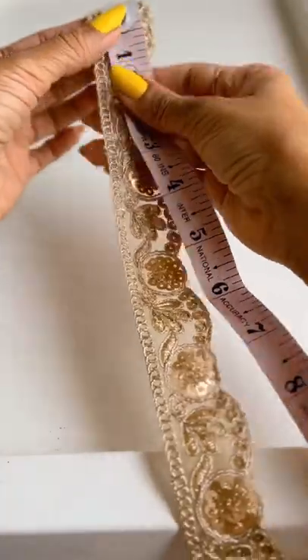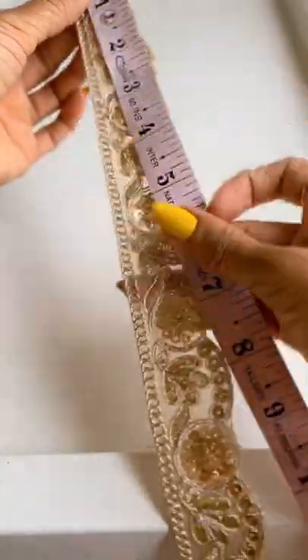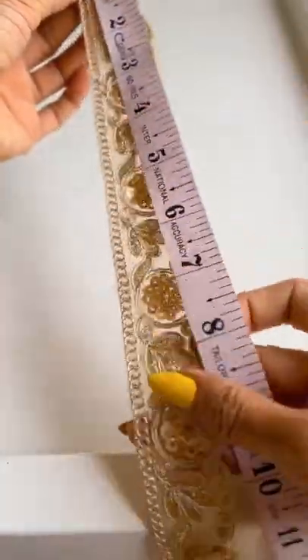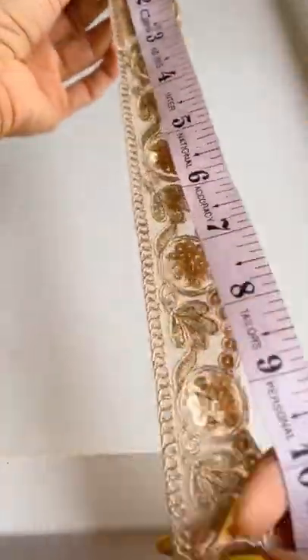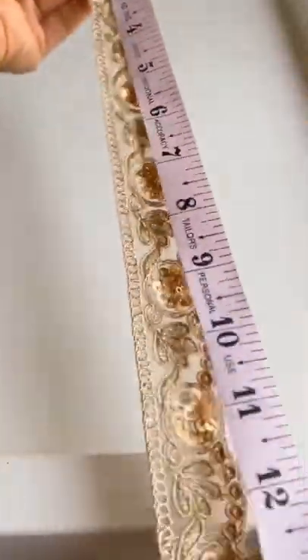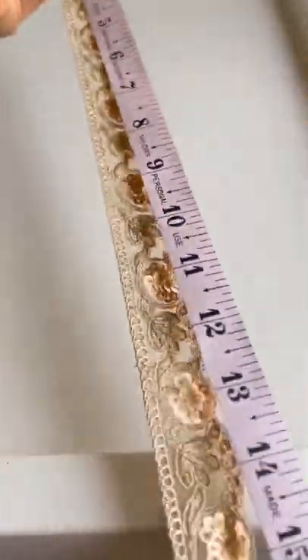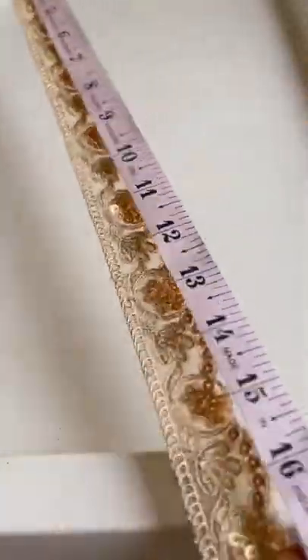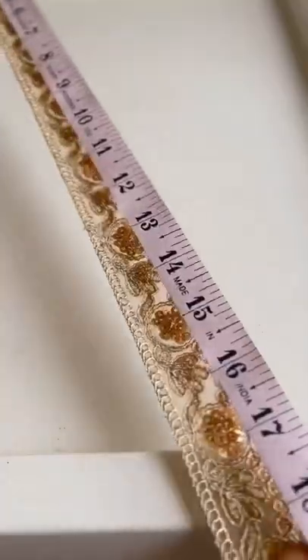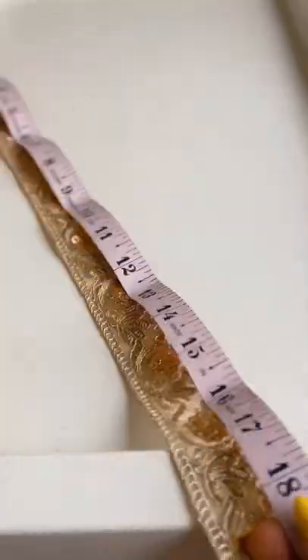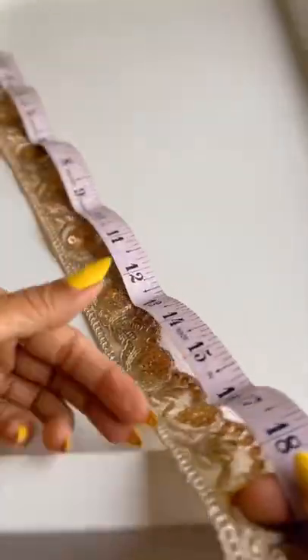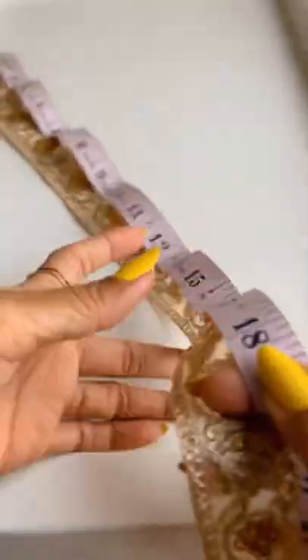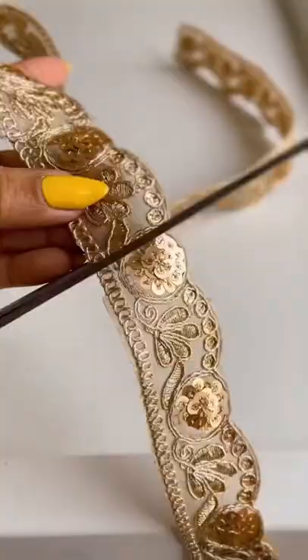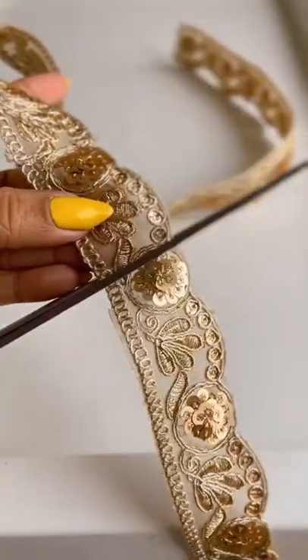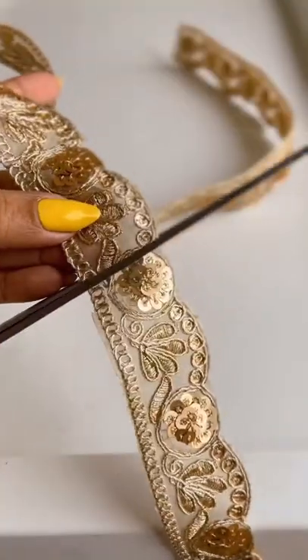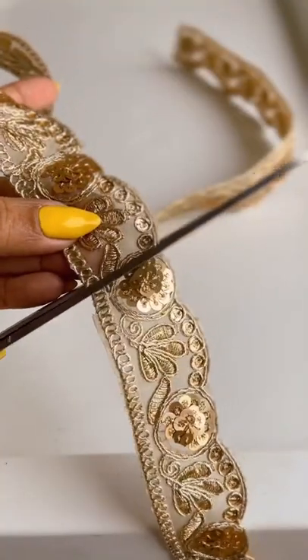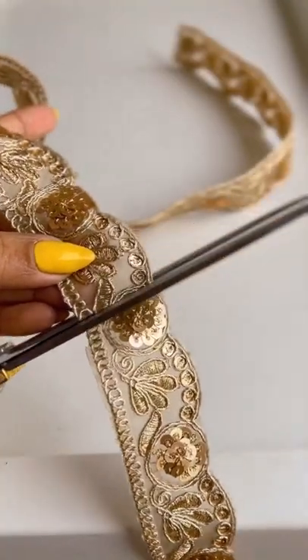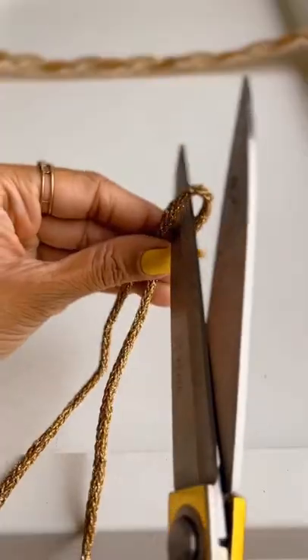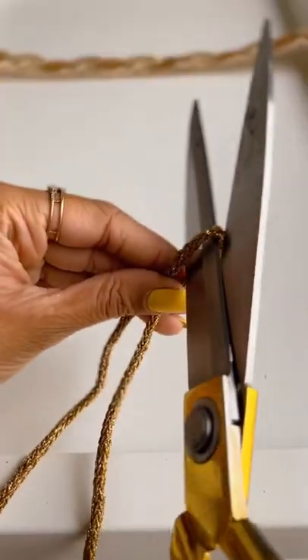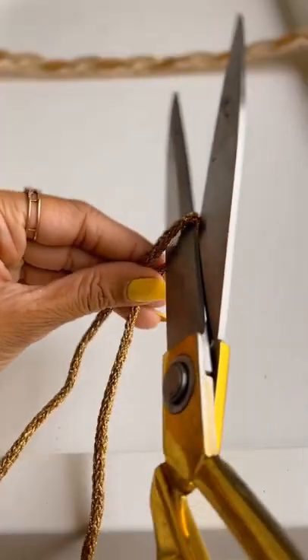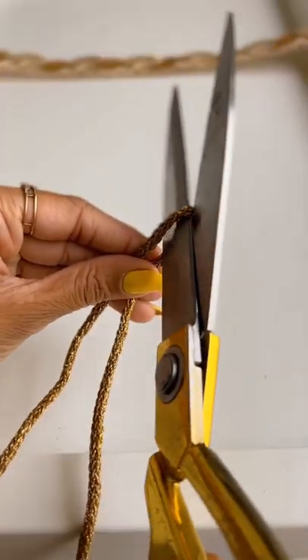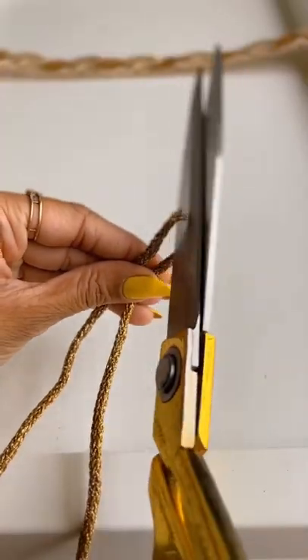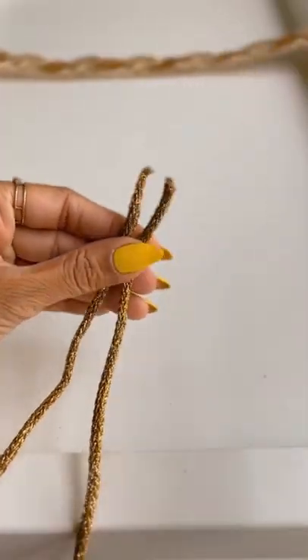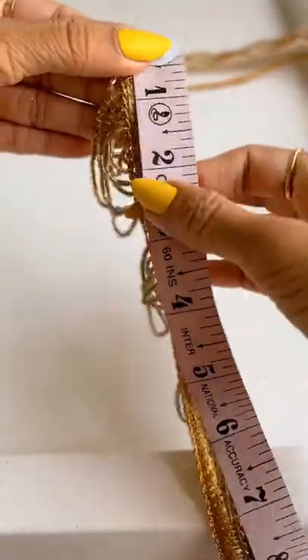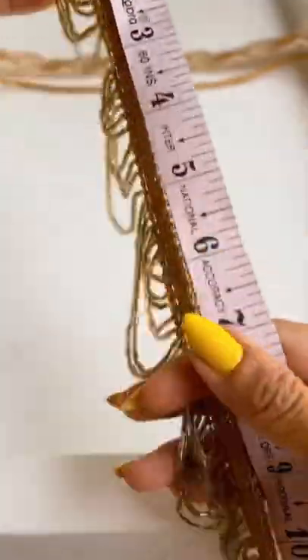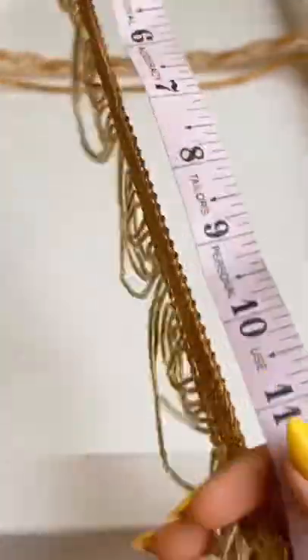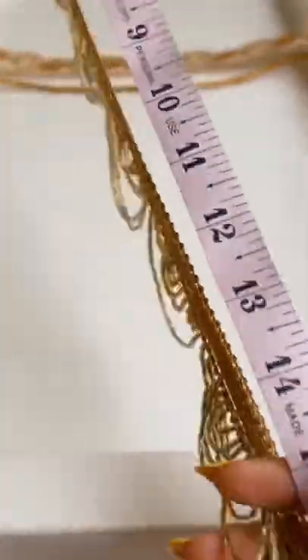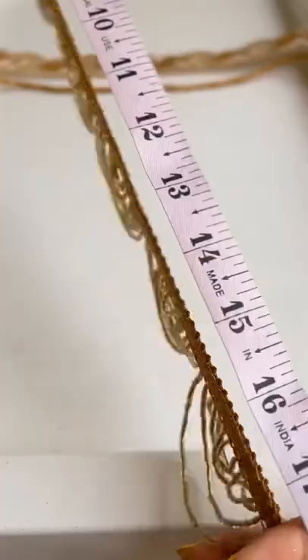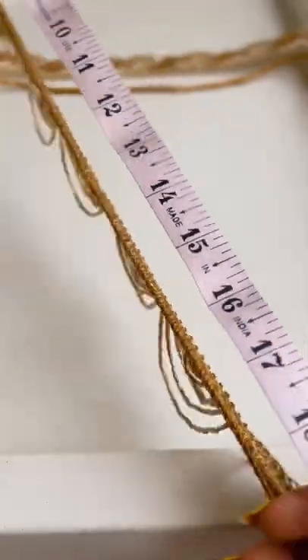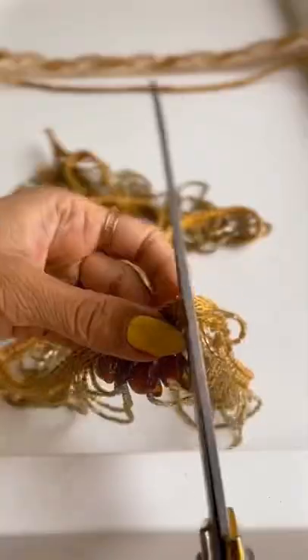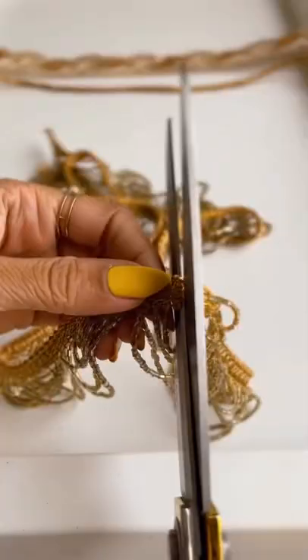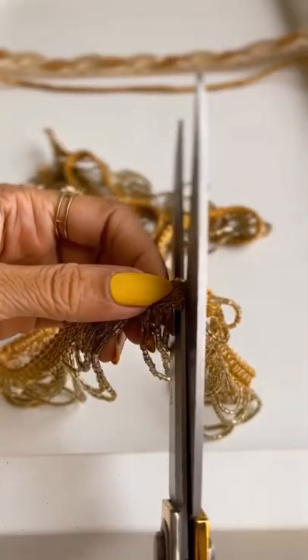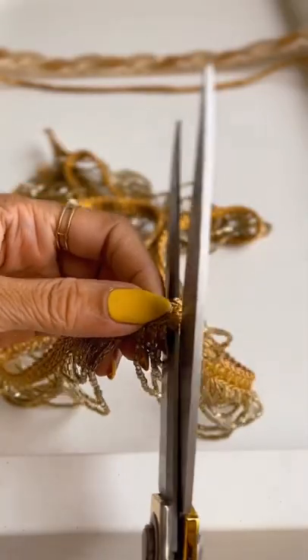Start by measuring the embroidered lace according to your waist size. You can take an inch or two less and cut it. Take 10 inches of the cord lace and again cut the dangling lace according to your waist size.